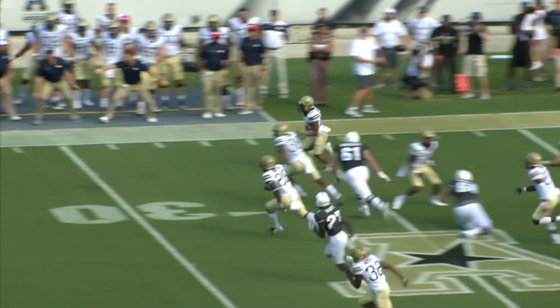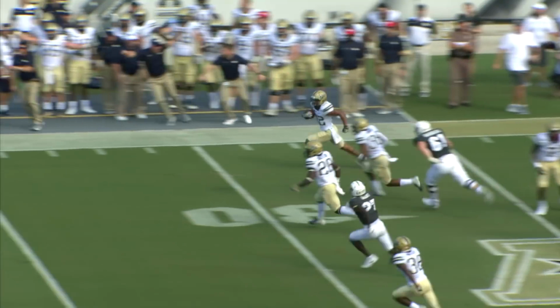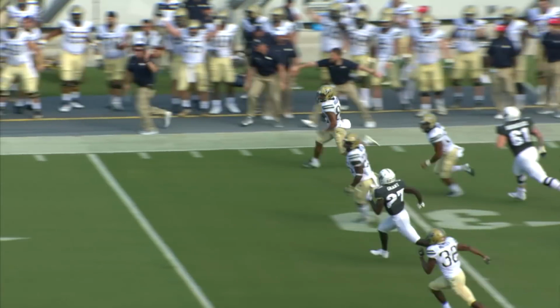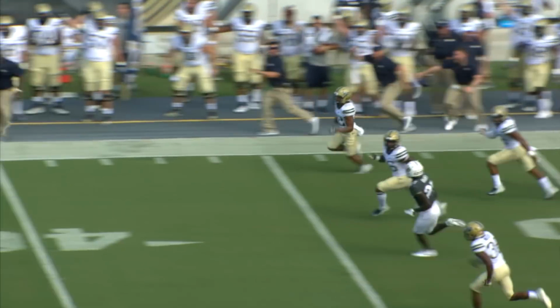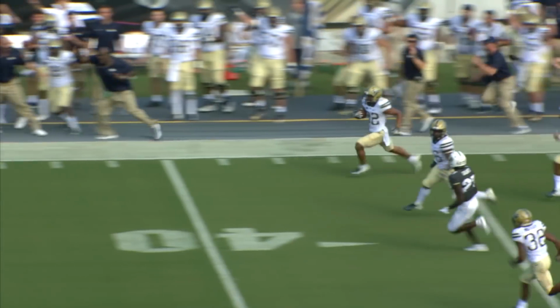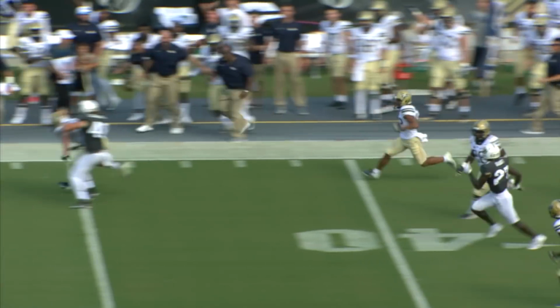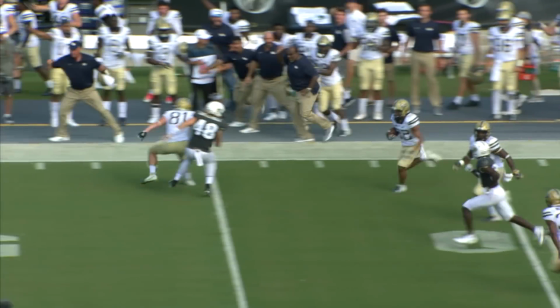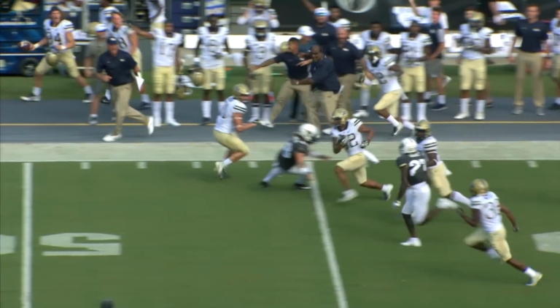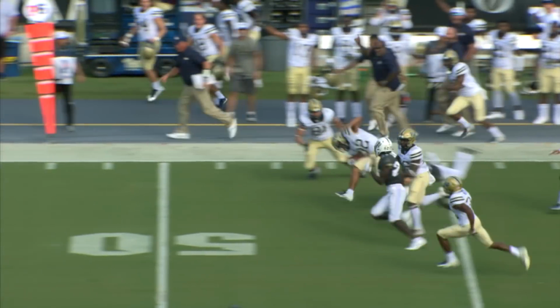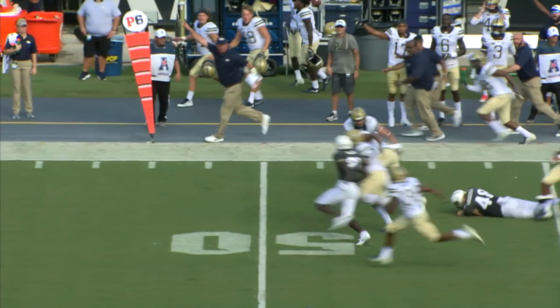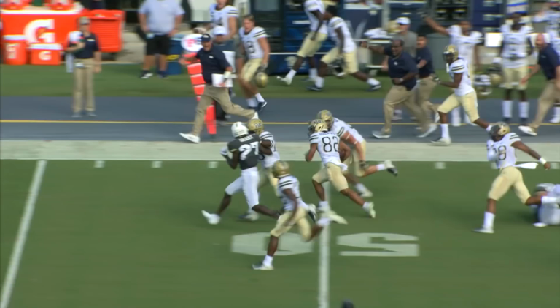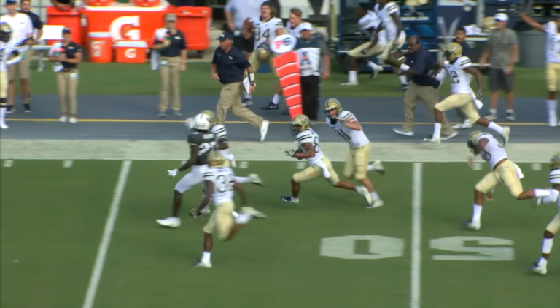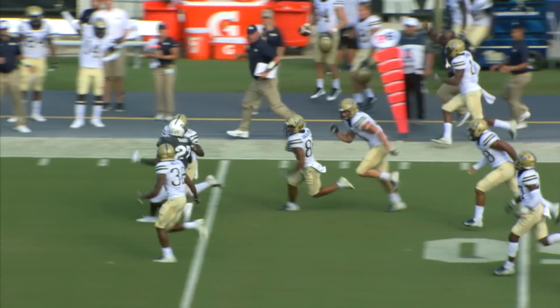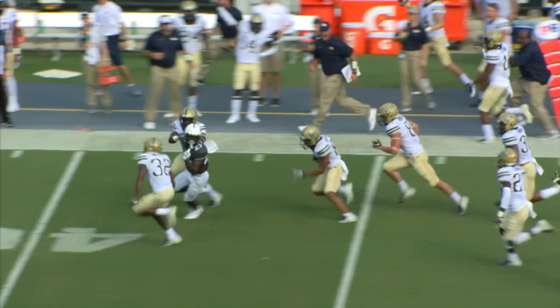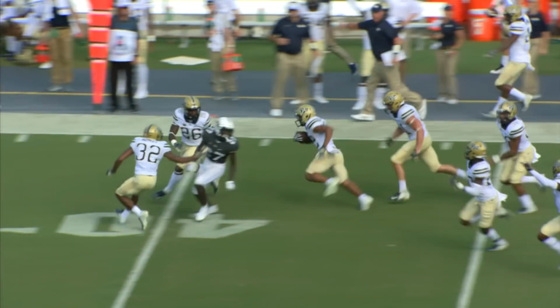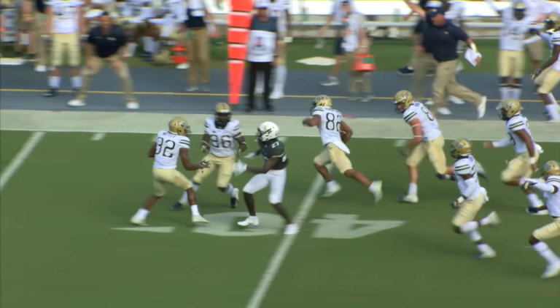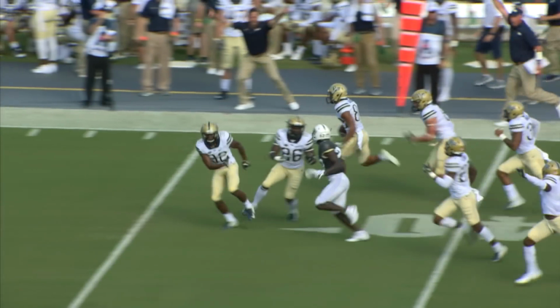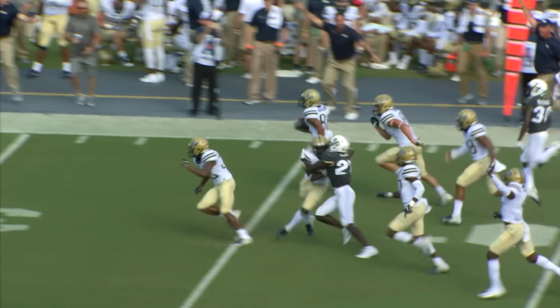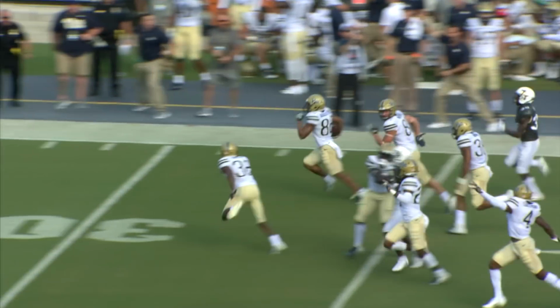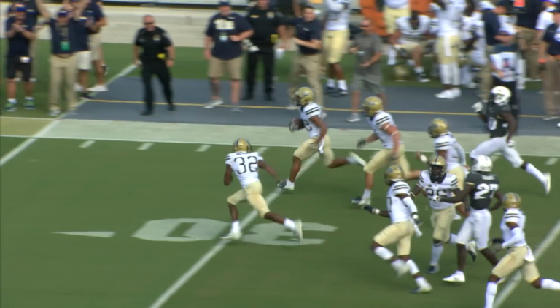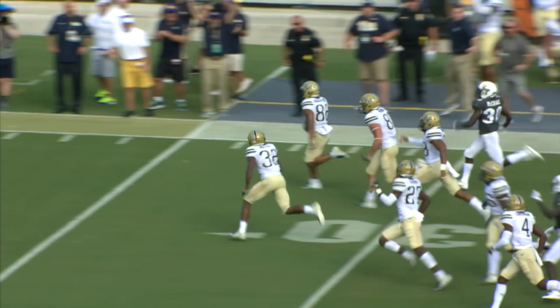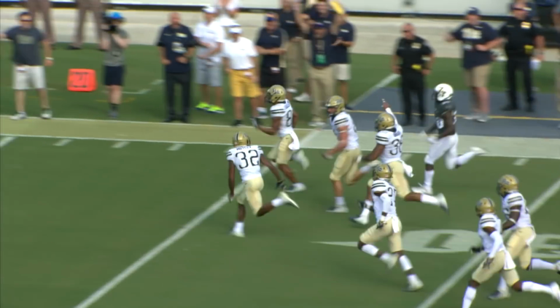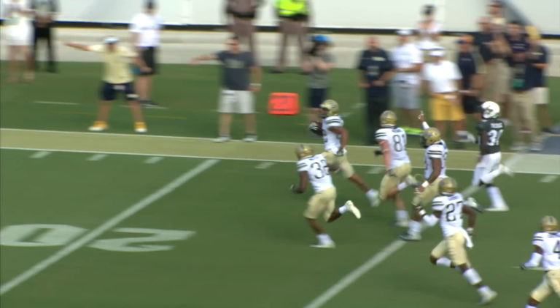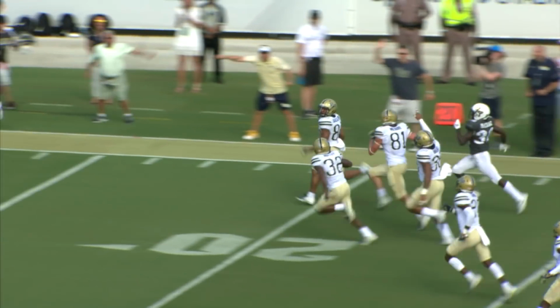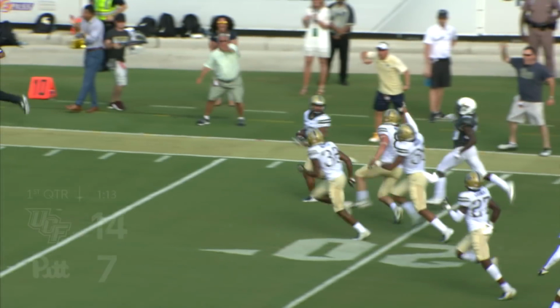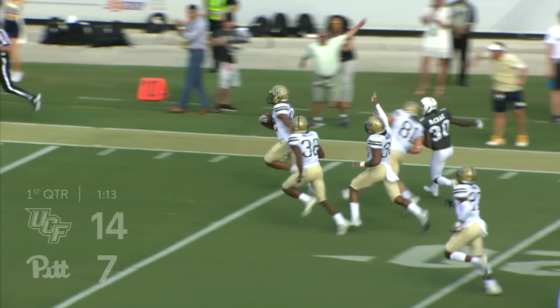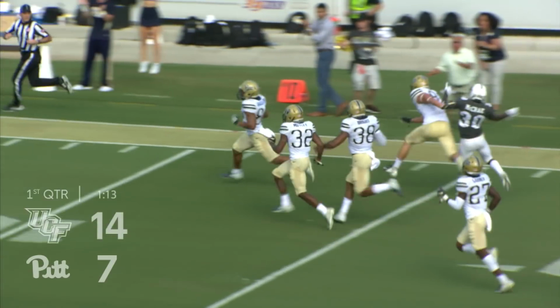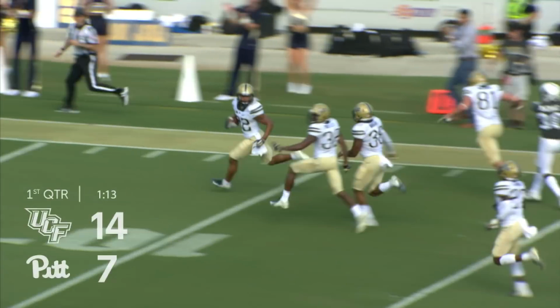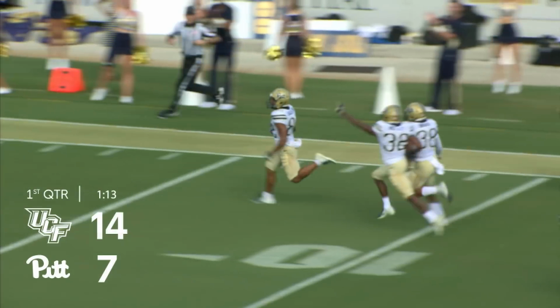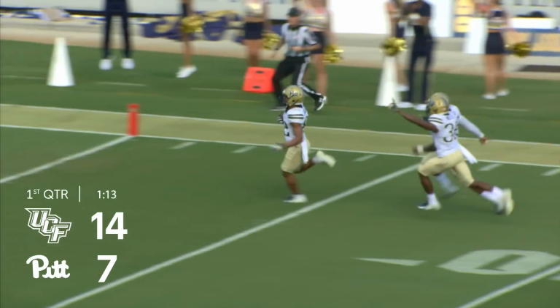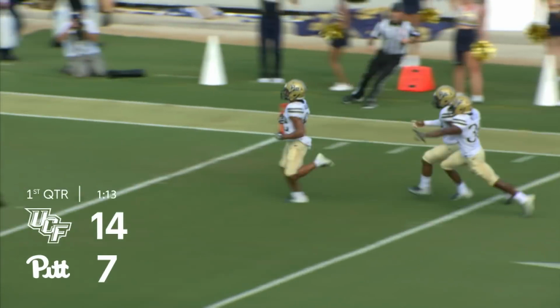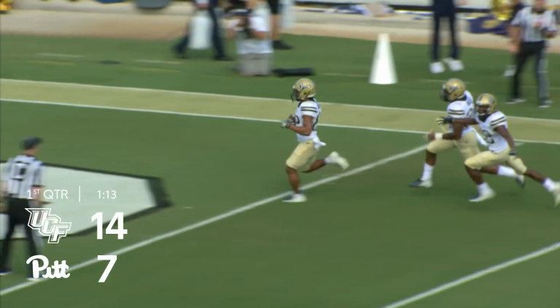He's got room outside, maybe the last guy to get him — and he will not stop him. To the 40 yard line, to the 30 yard line, to the 20, he'll go all the way for a touchdown — there are no flags.